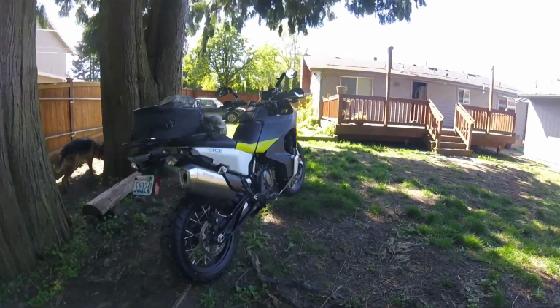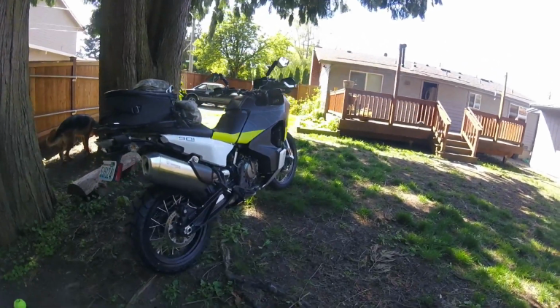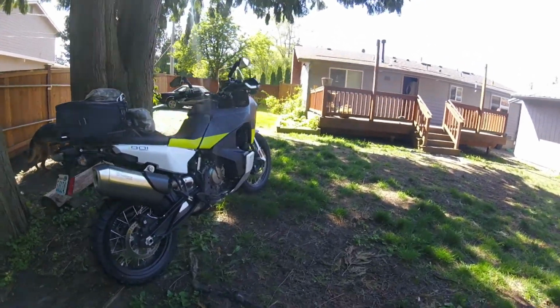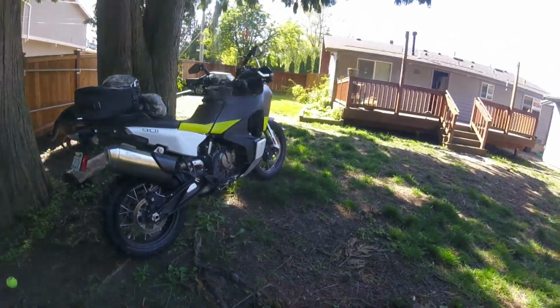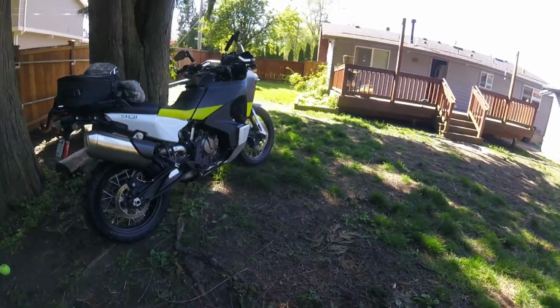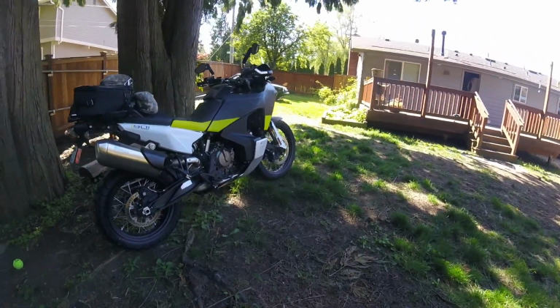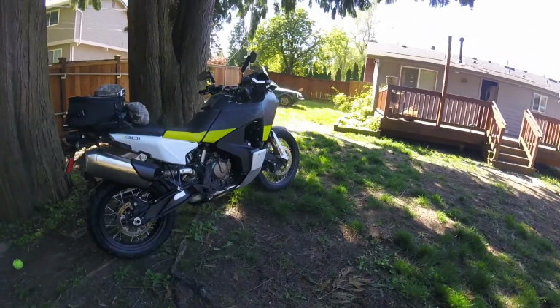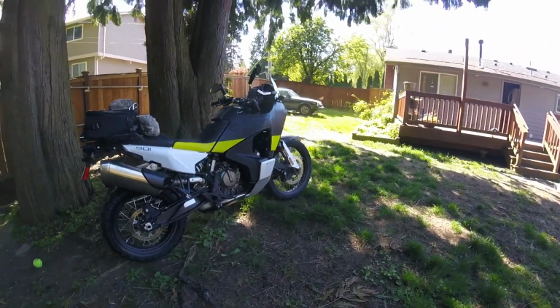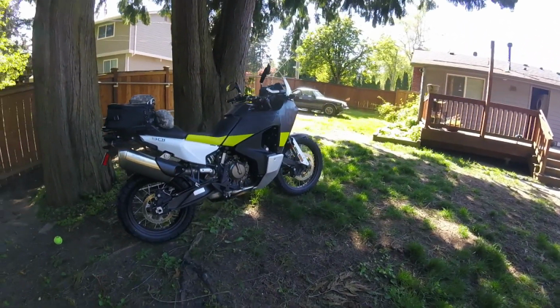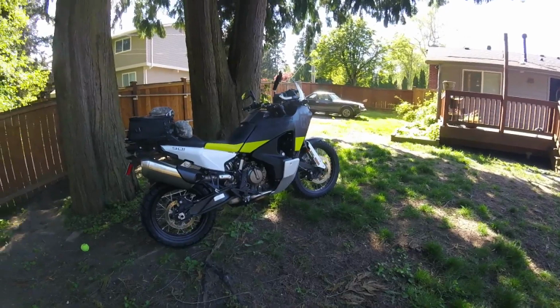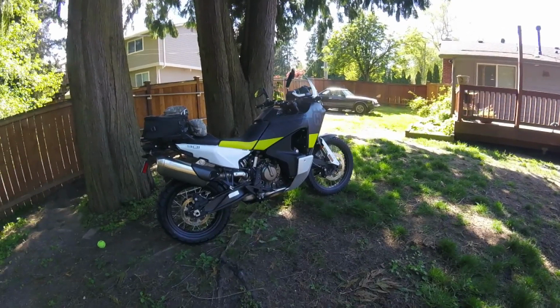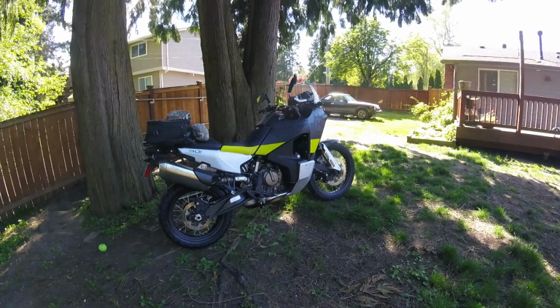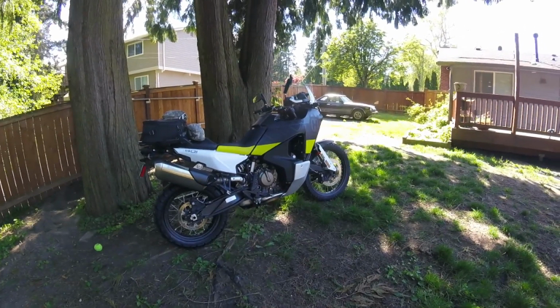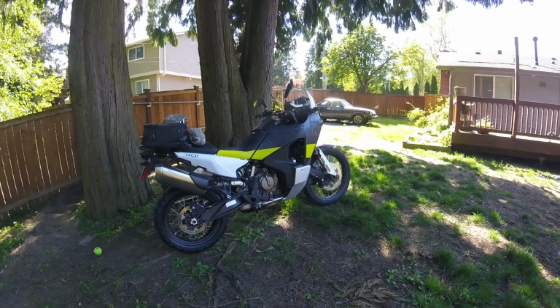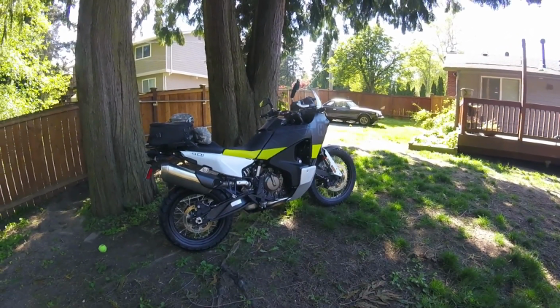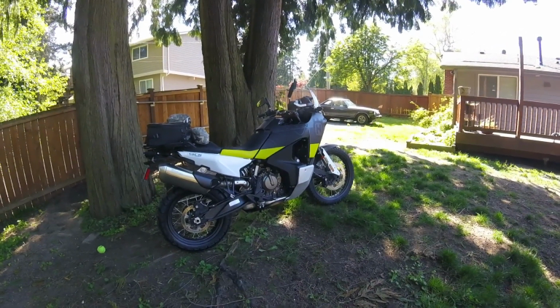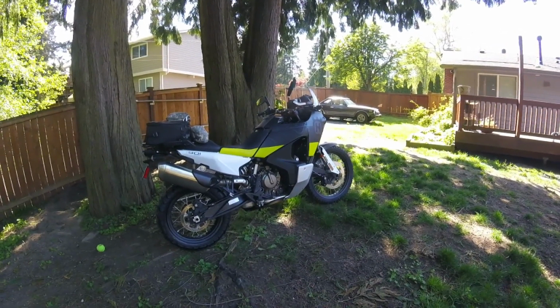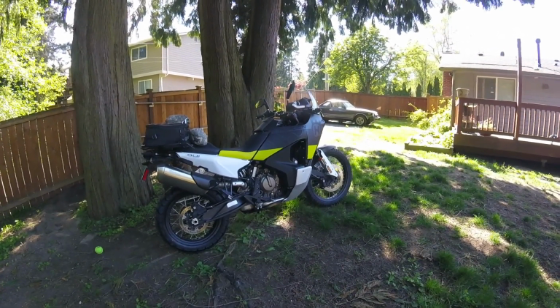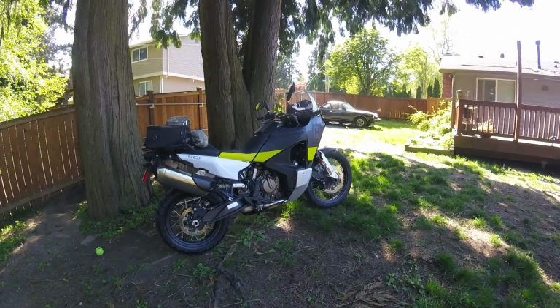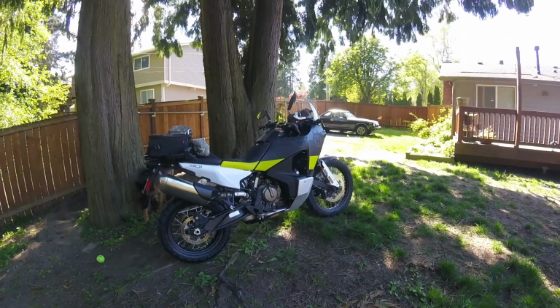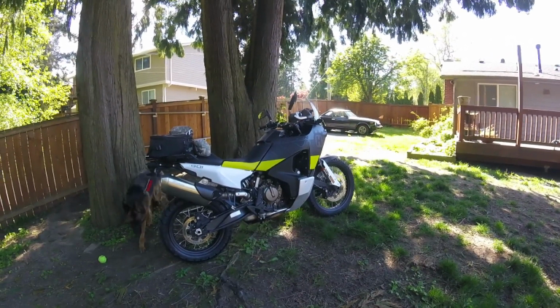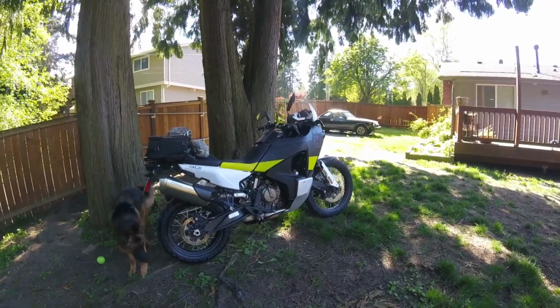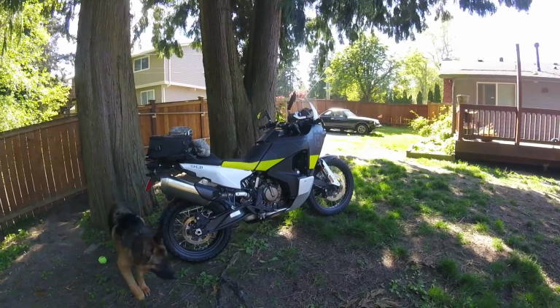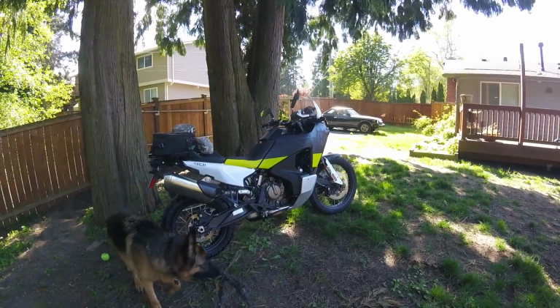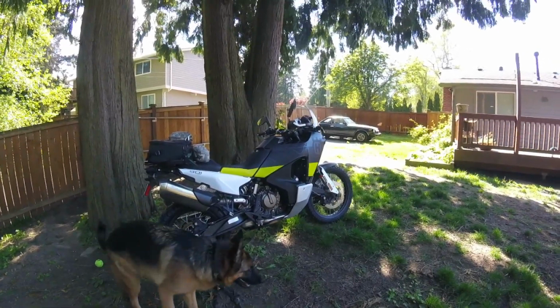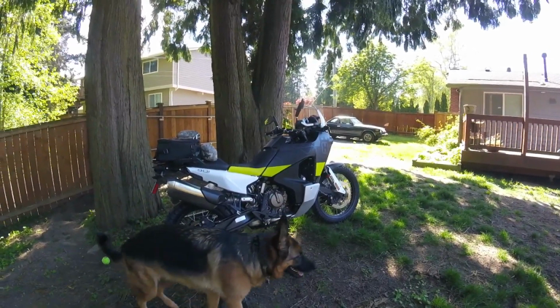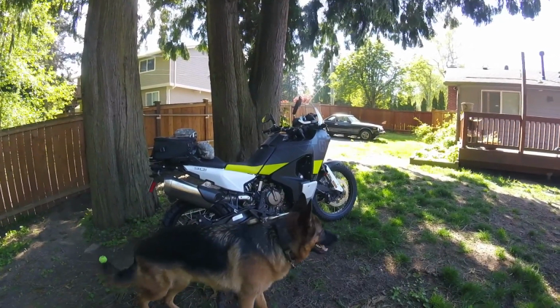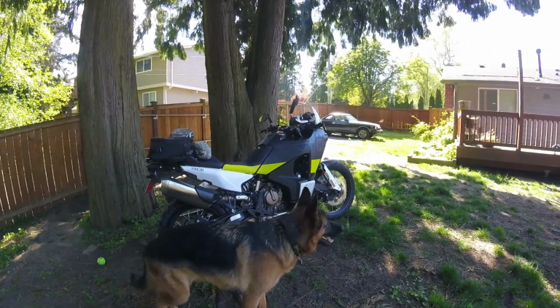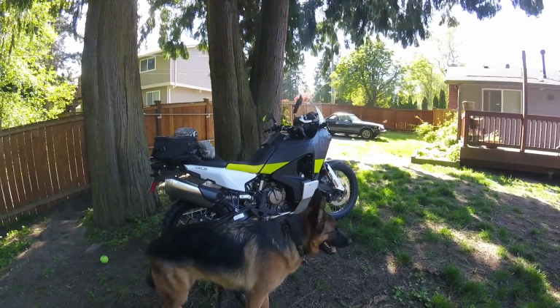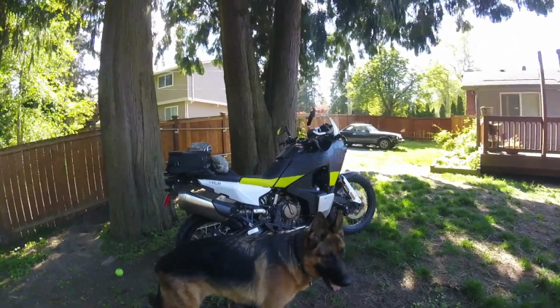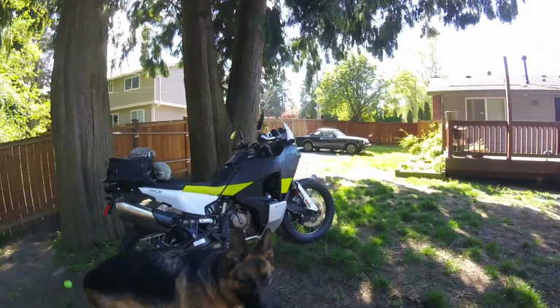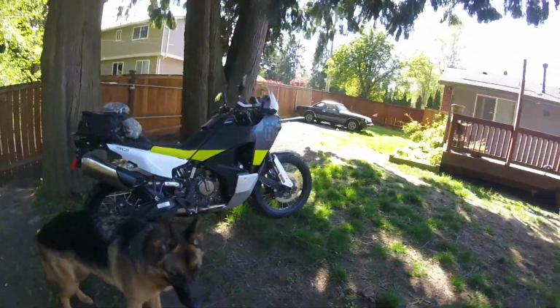I unlocked Explorer mode, so I'm really excited. Going out and meeting a buddy — he's got a Norden too, brand new Norden — so that's gonna be fun. We'll be able to talk Nordens with another new rider.